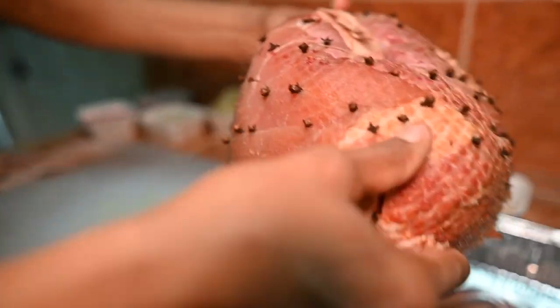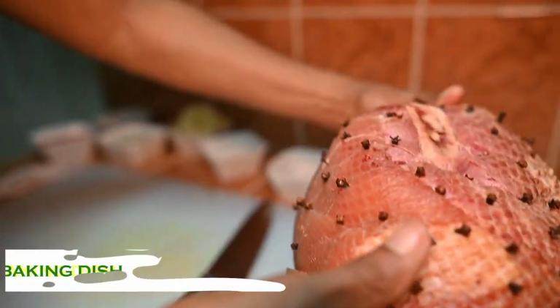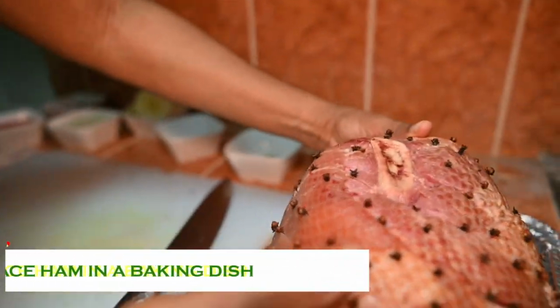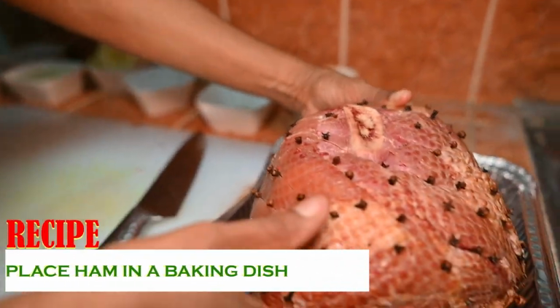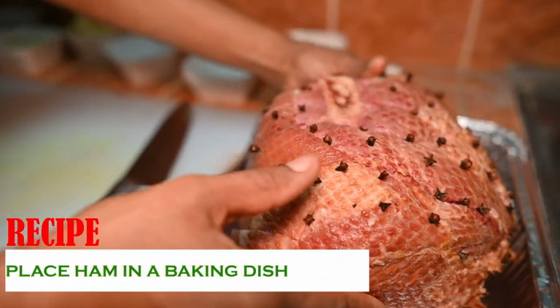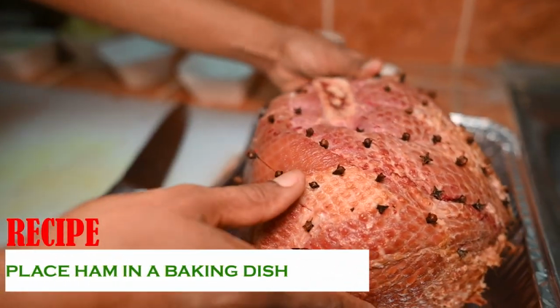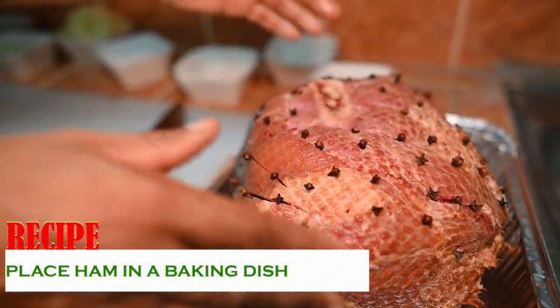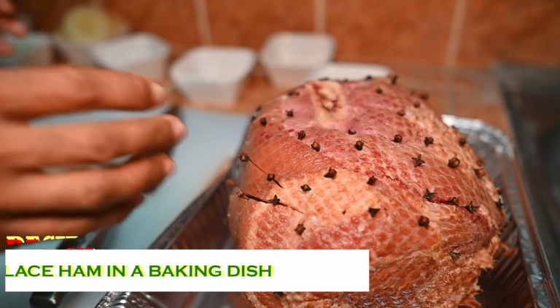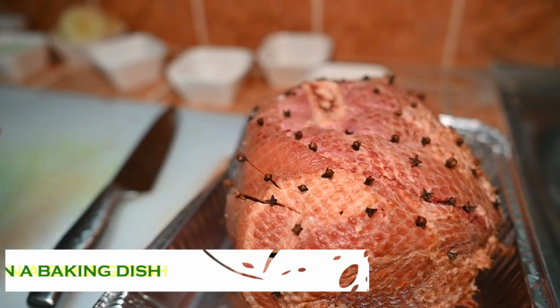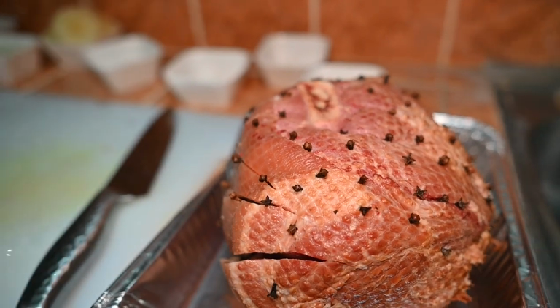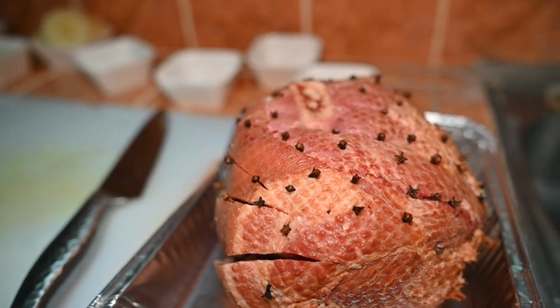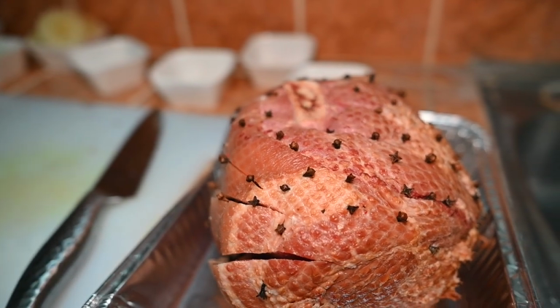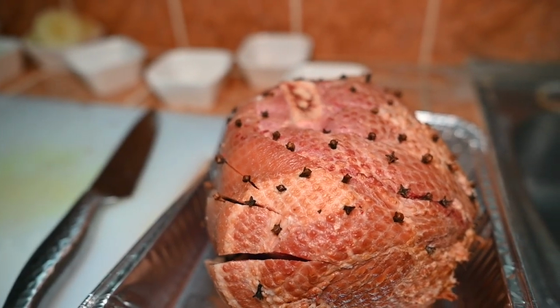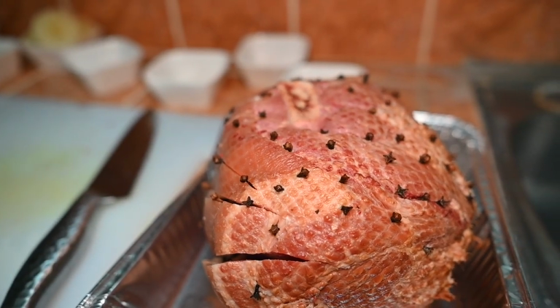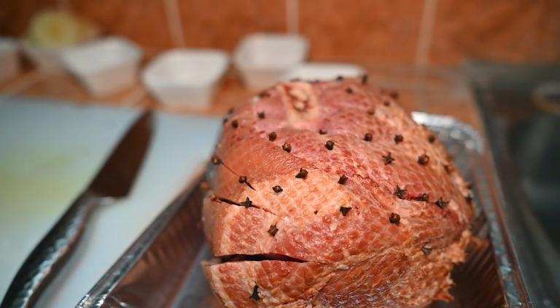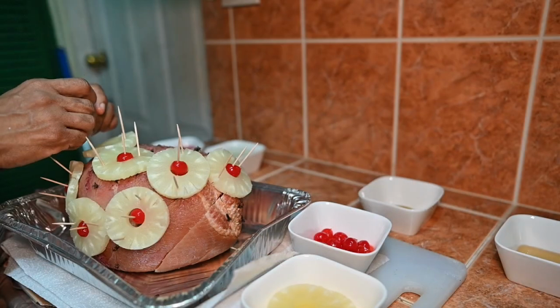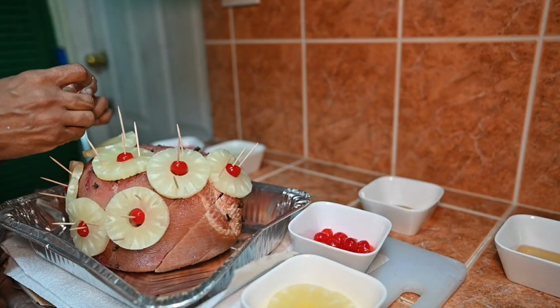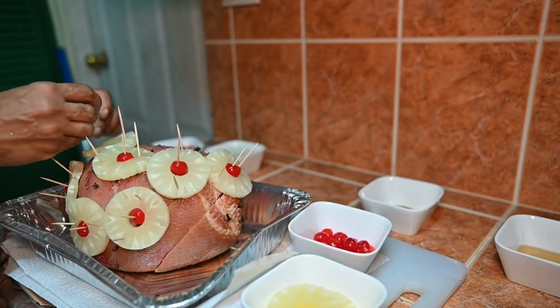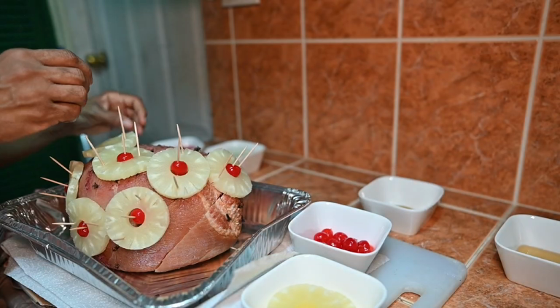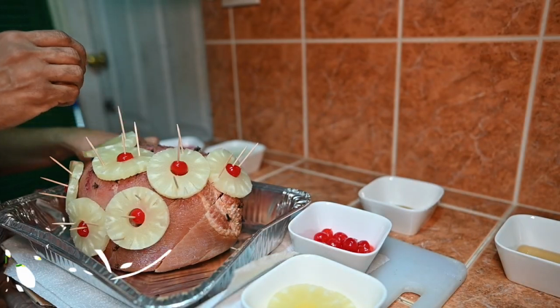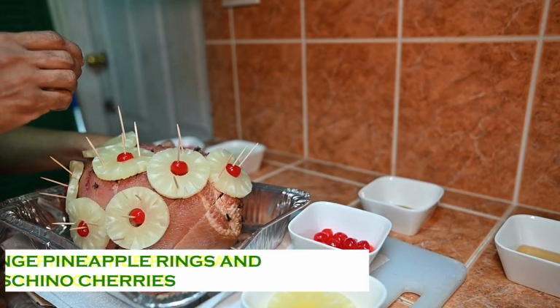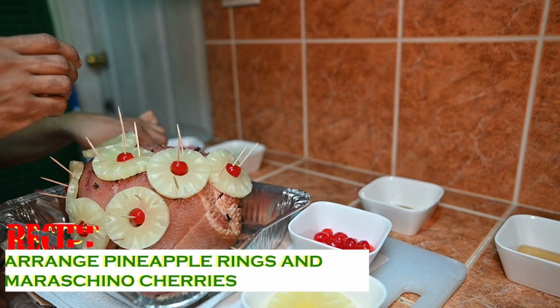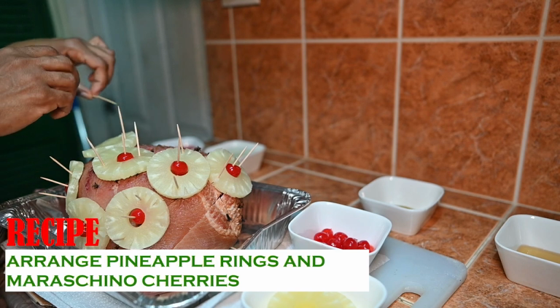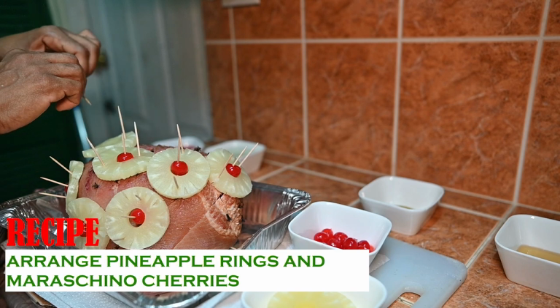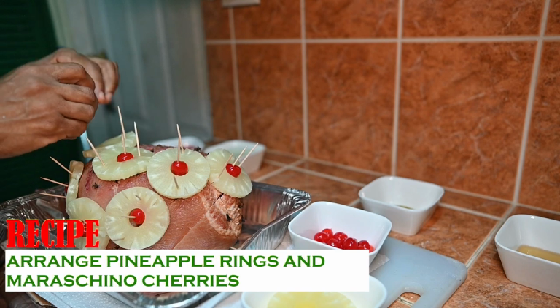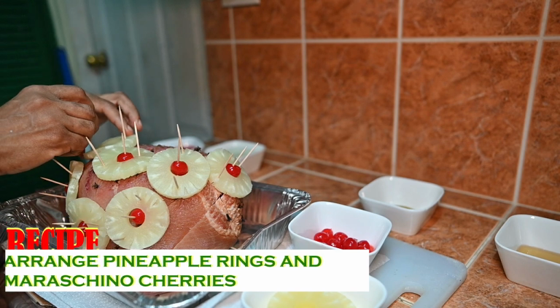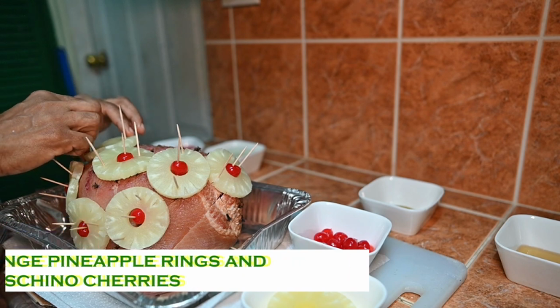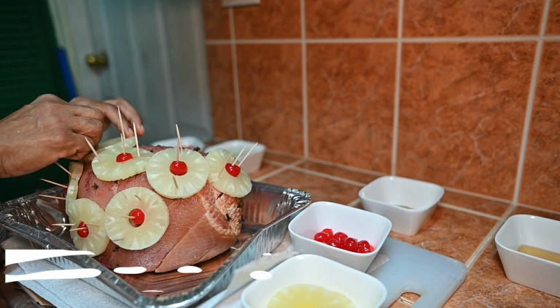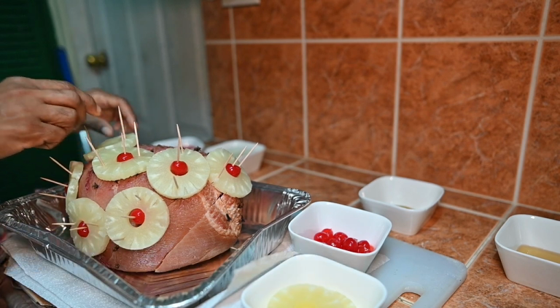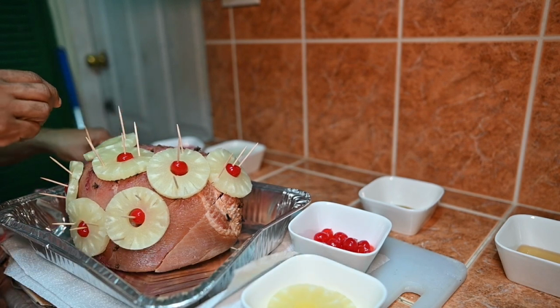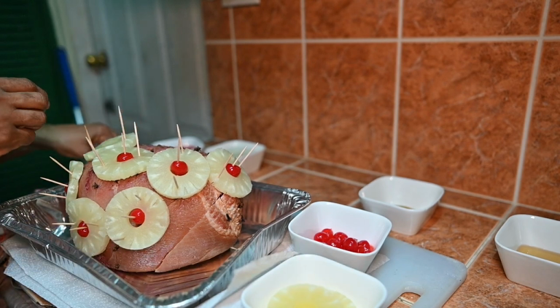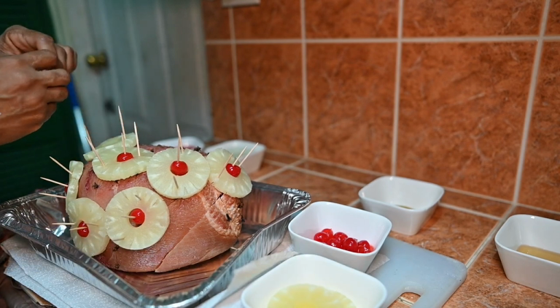Place the ham into a baking sheet. I would recommend if it's a foil pan to double it up. Arrange the pineapple rings and cherries onto the ham and secure with toothpicks if needed.